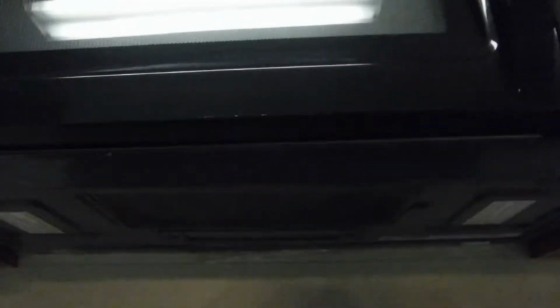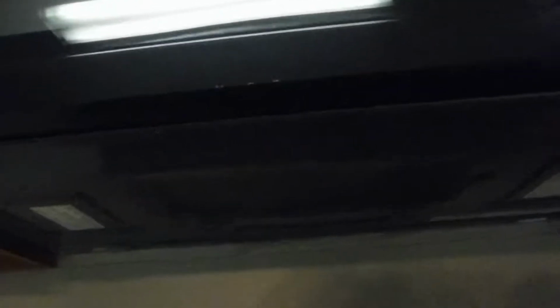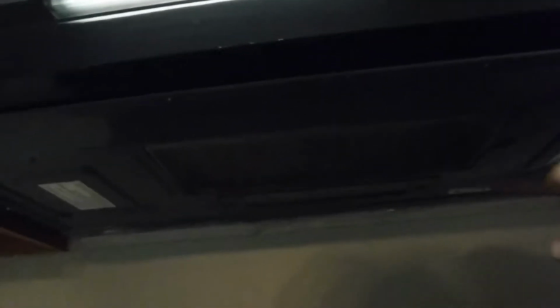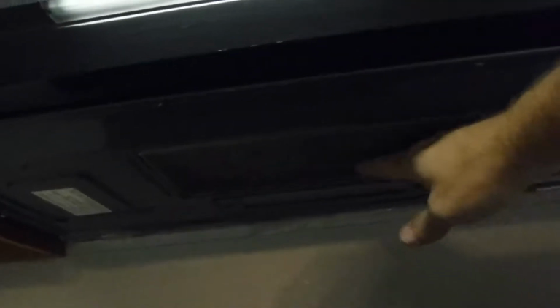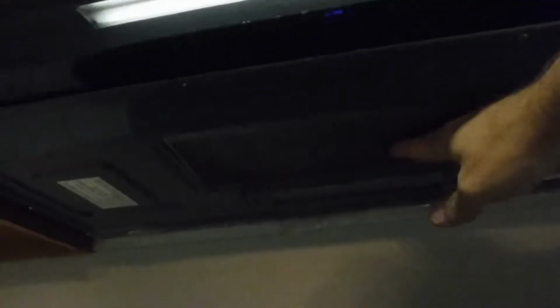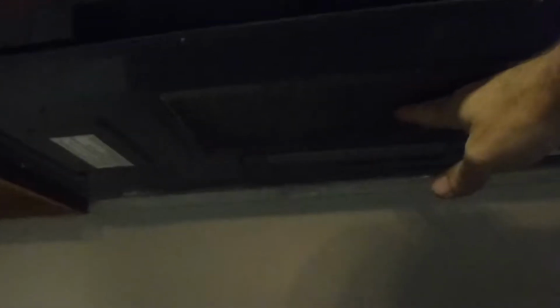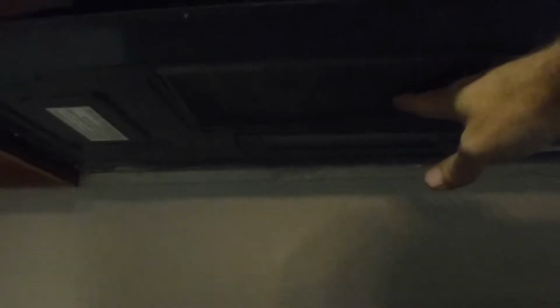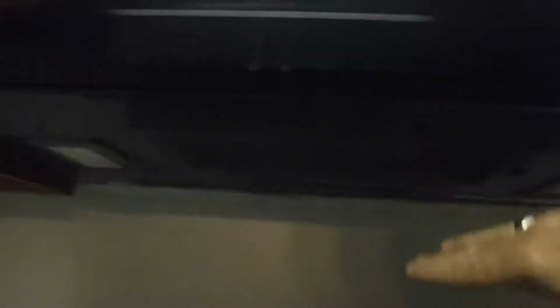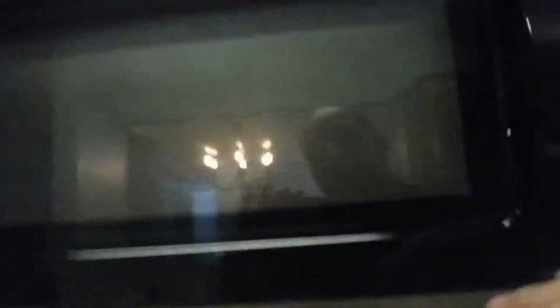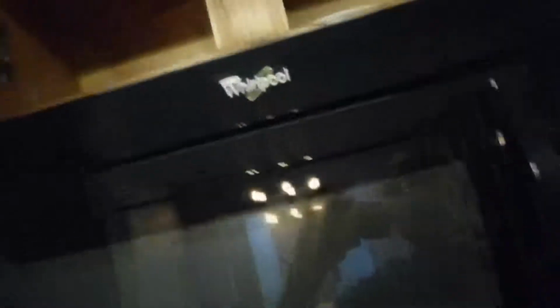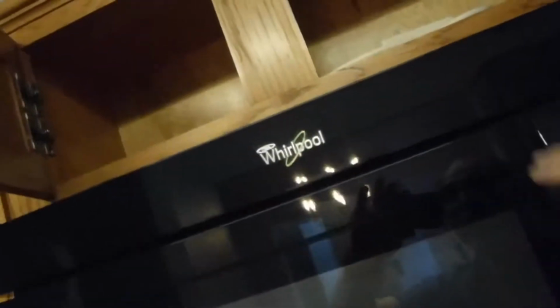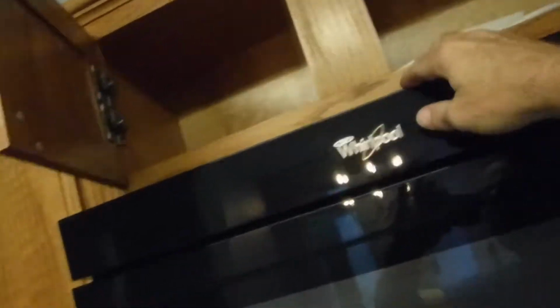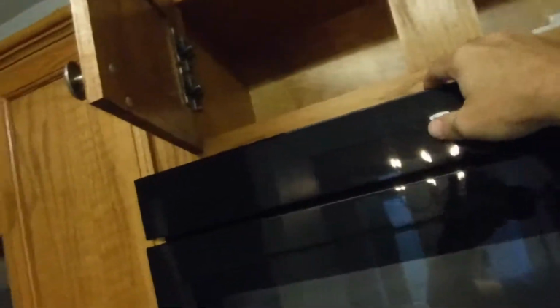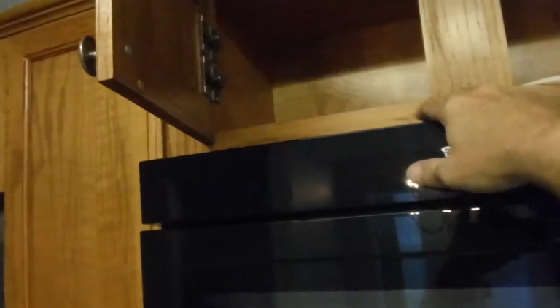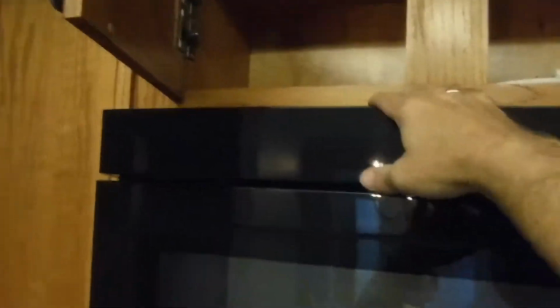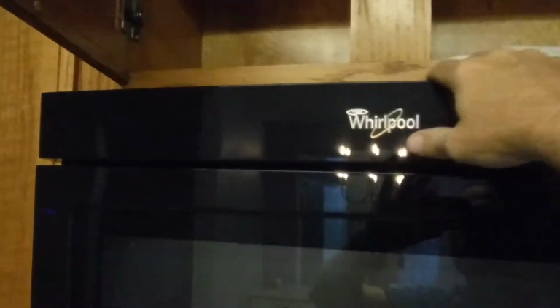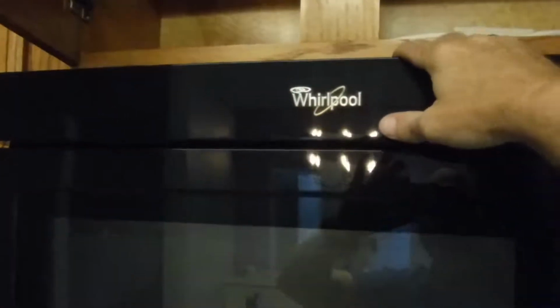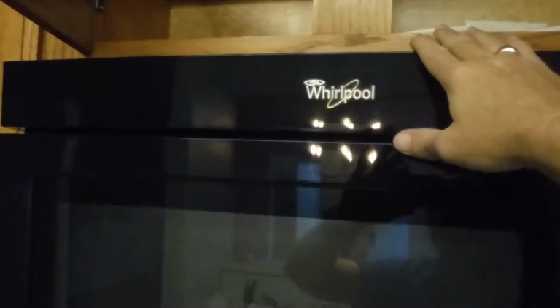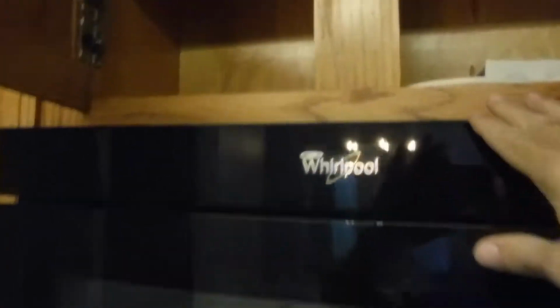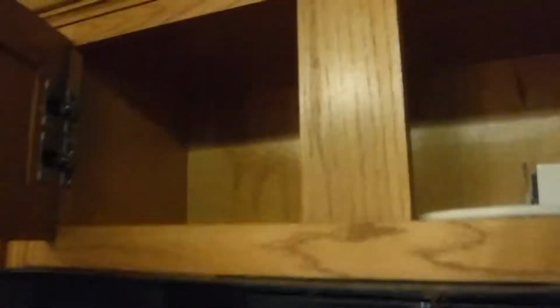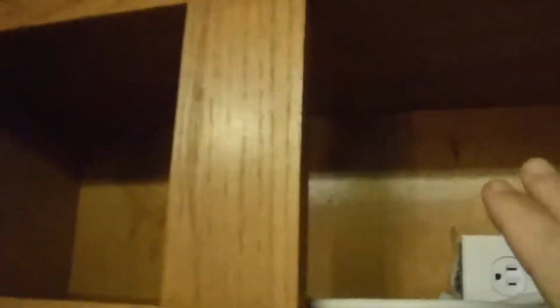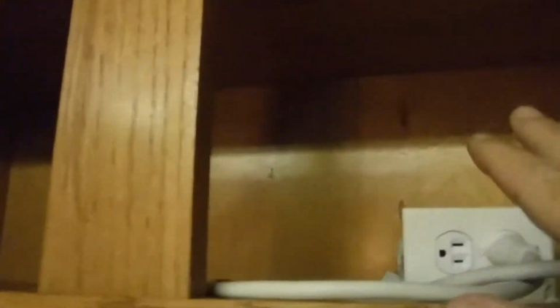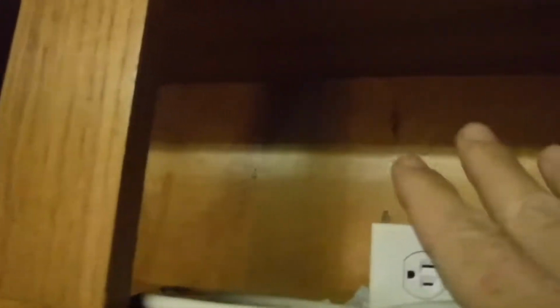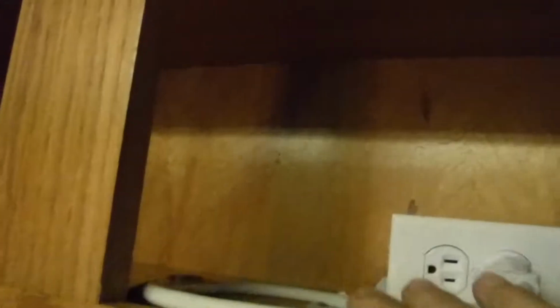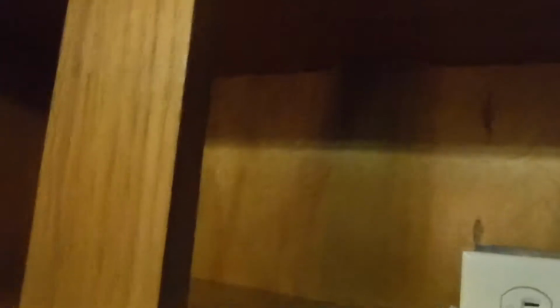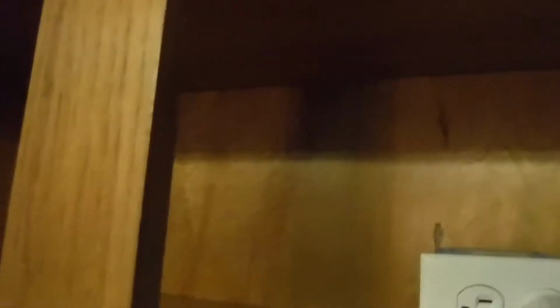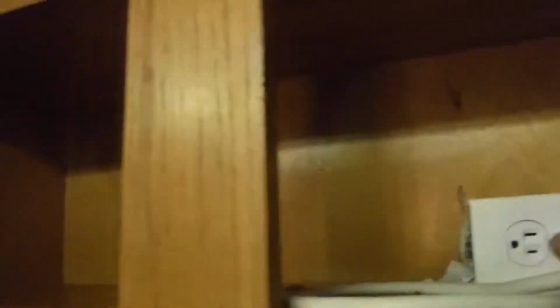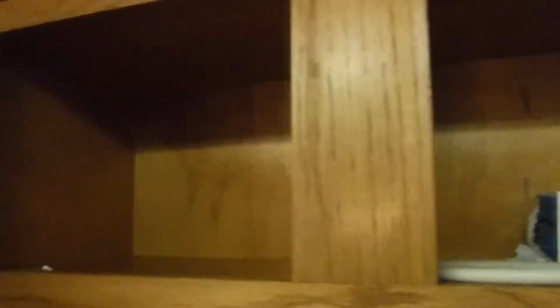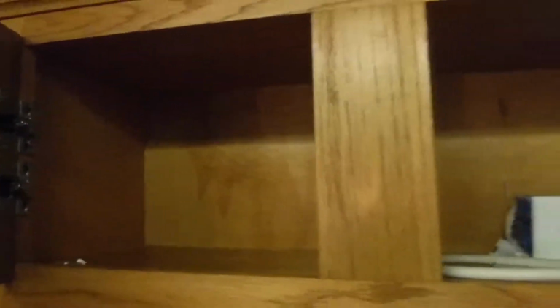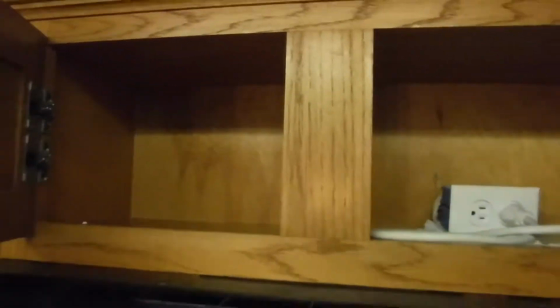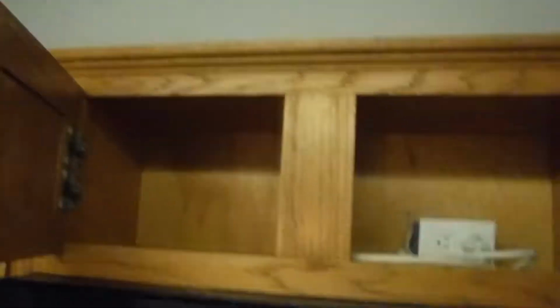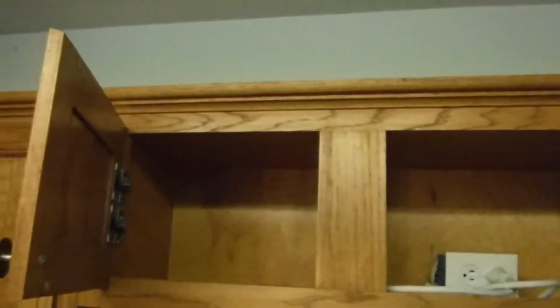It sucks in air through here and then it should blow it out through the top here. There is no exterior vent, as you can see as we look above the microwave.